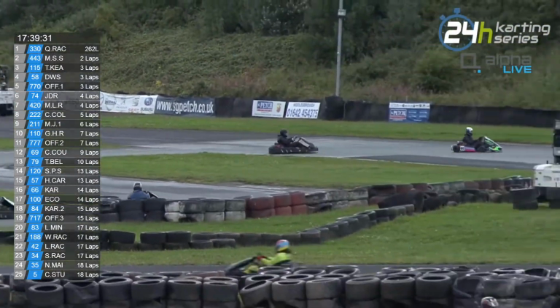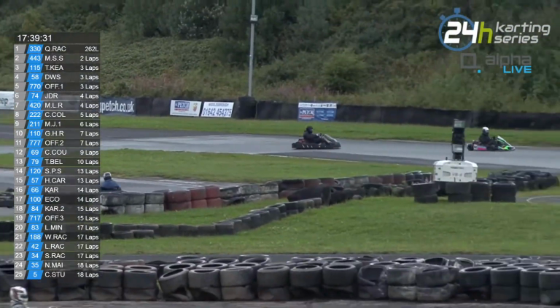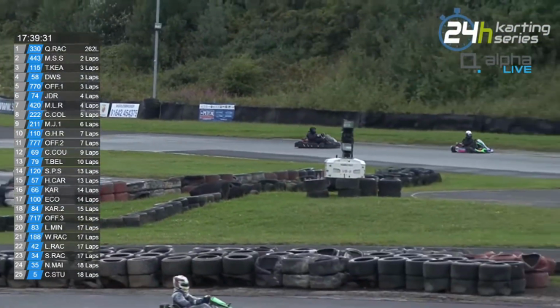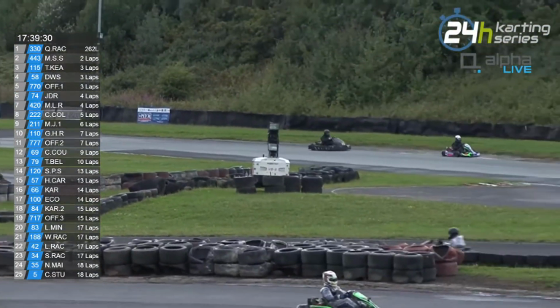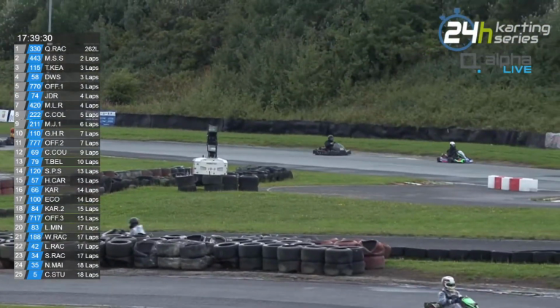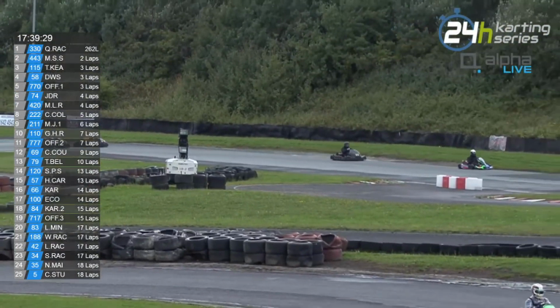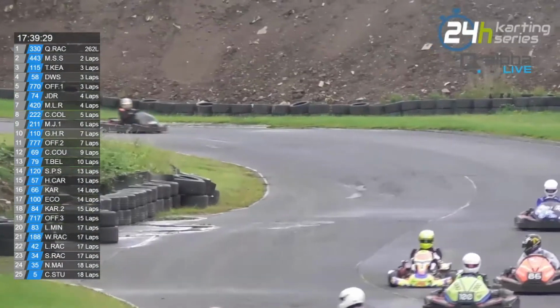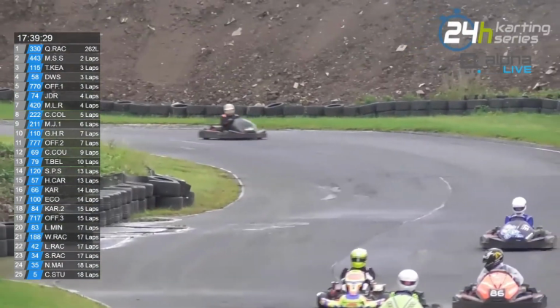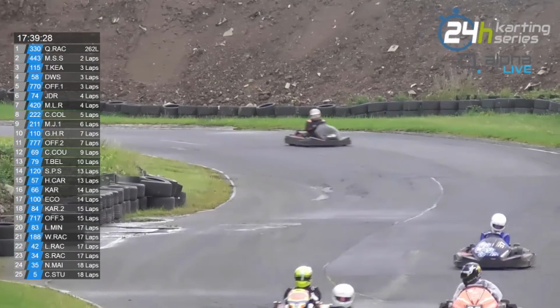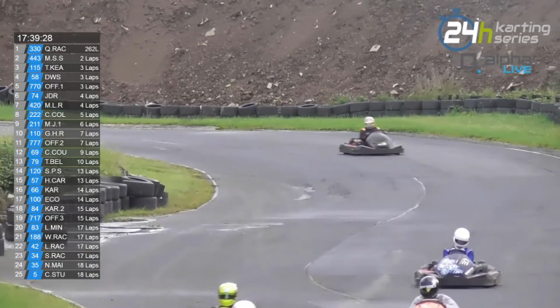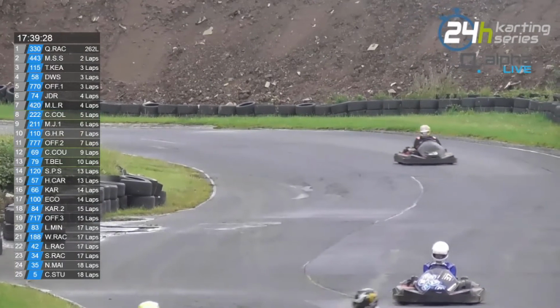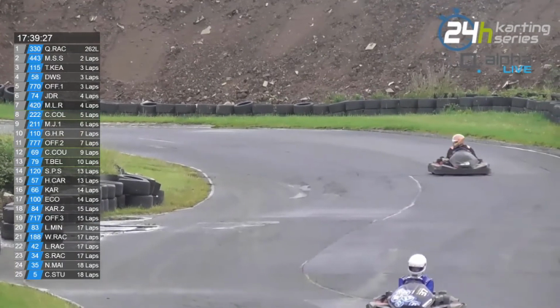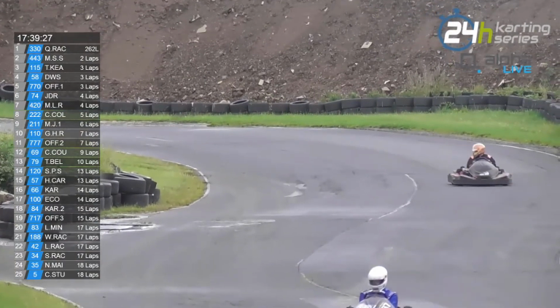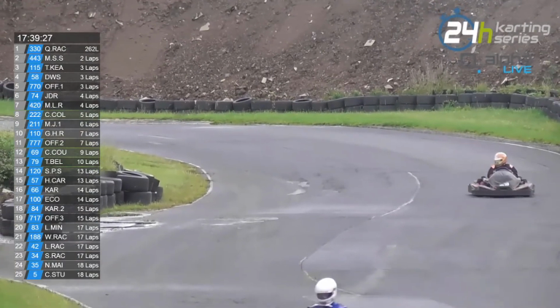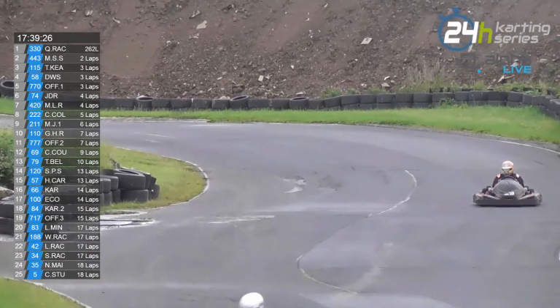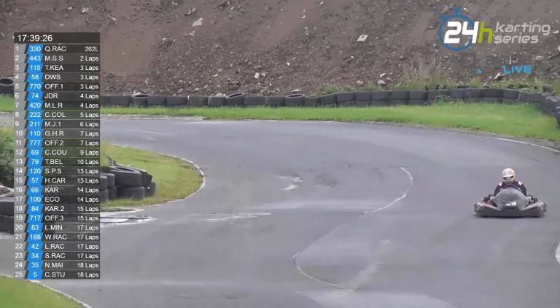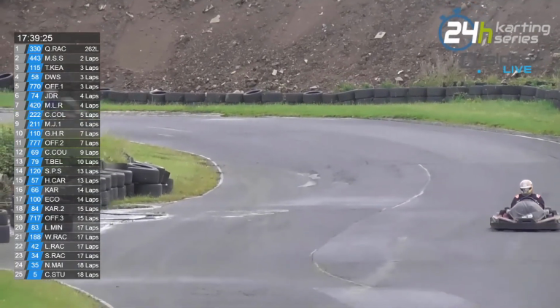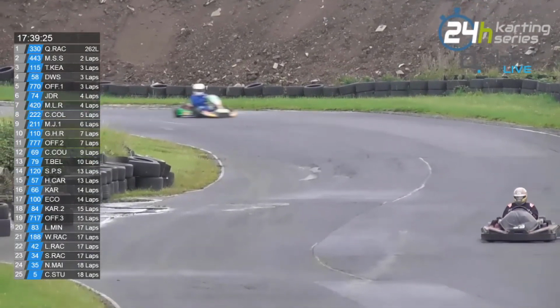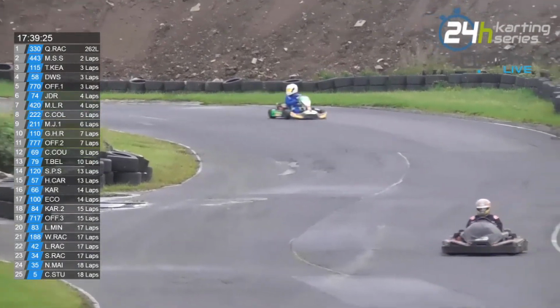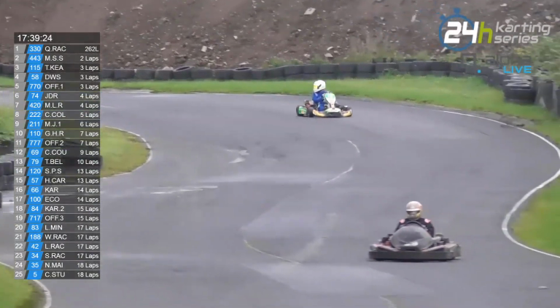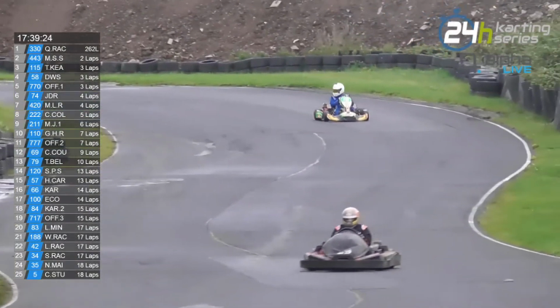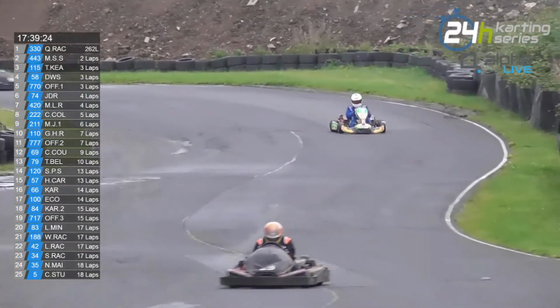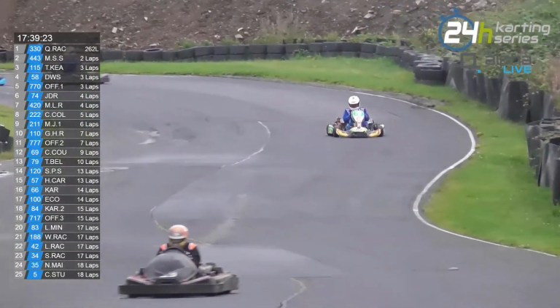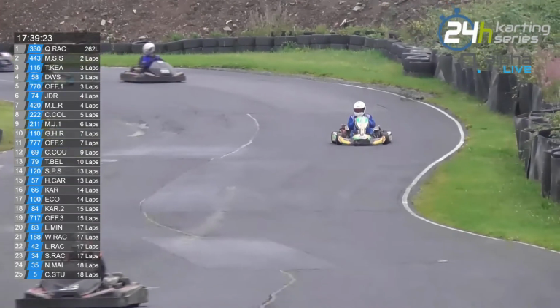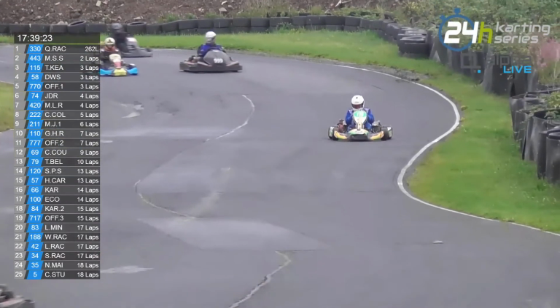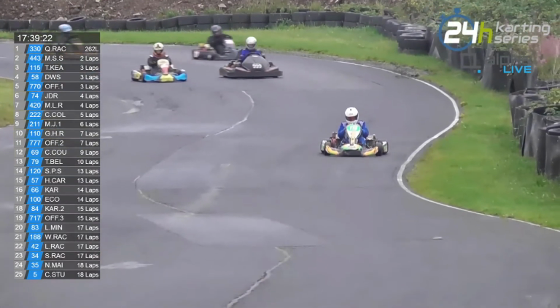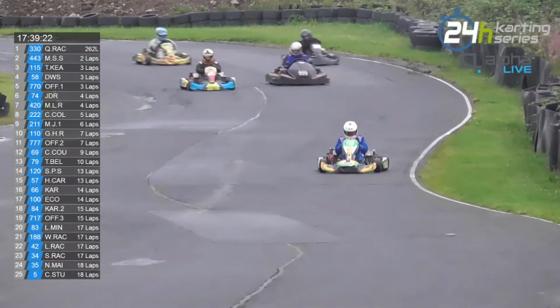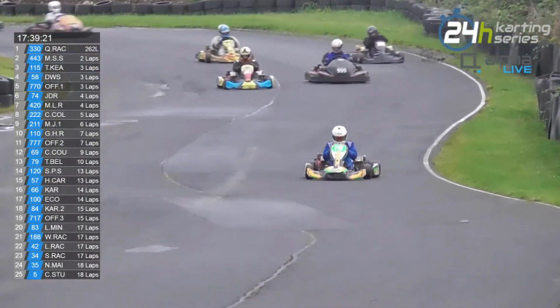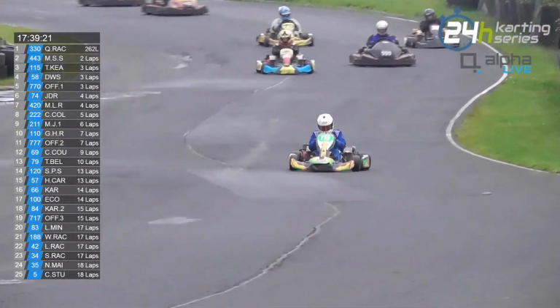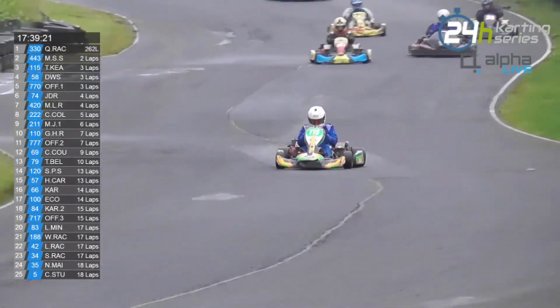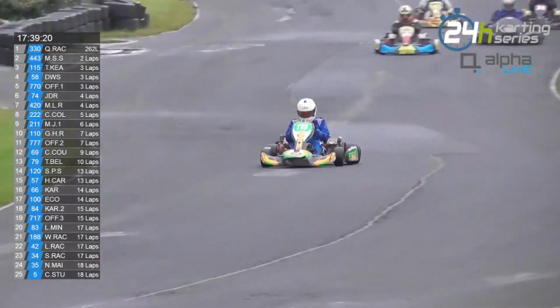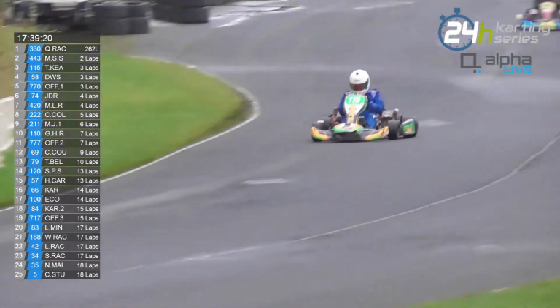DWS are pushing here, make no mistake about it. Offline 1 are only 20 seconds down the road, which with 17 hours and 40 minutes of race to go is nothing.